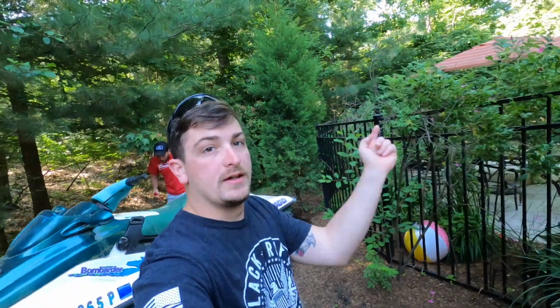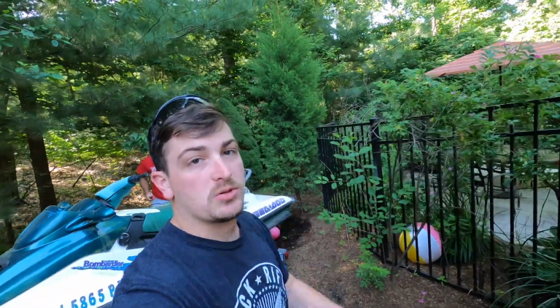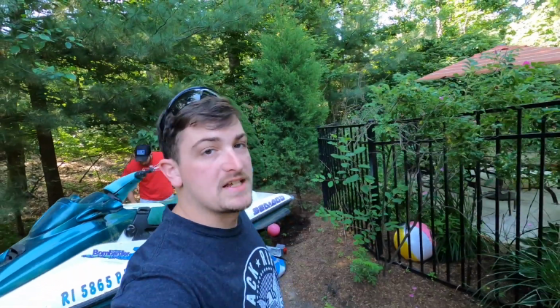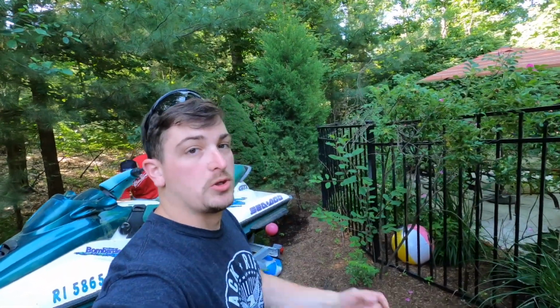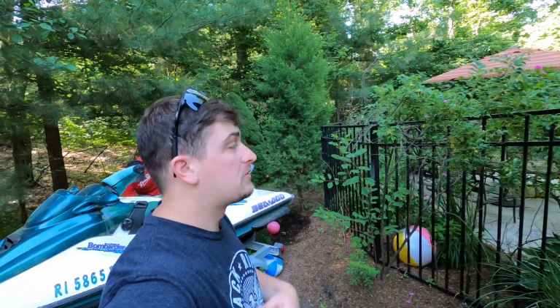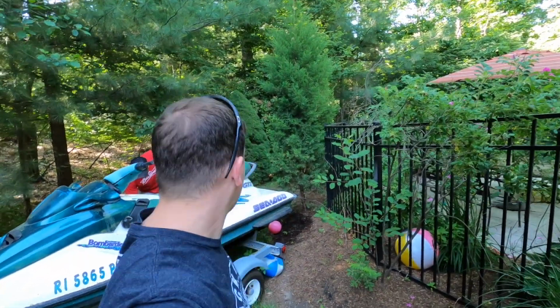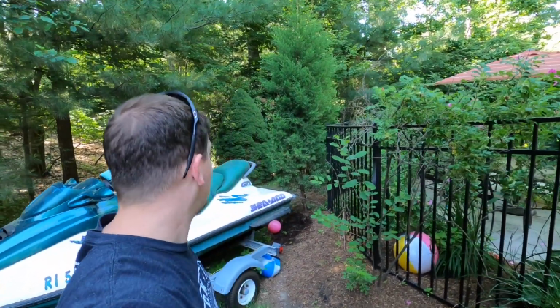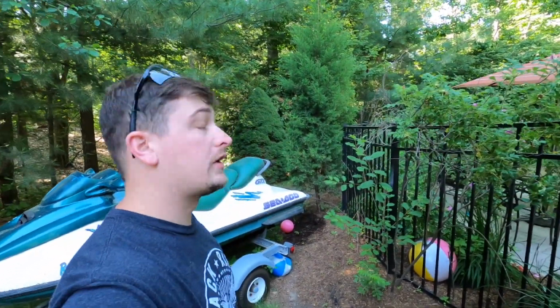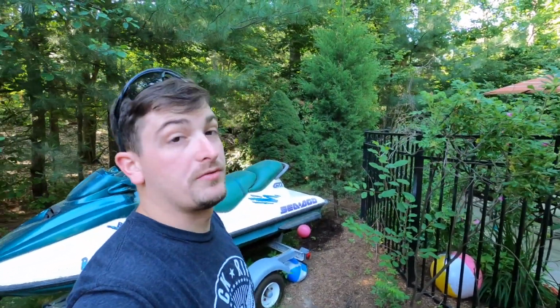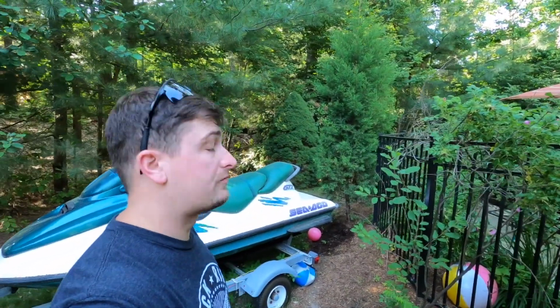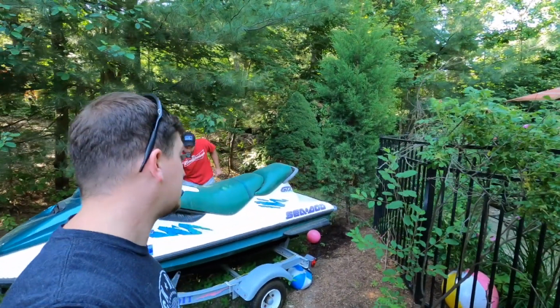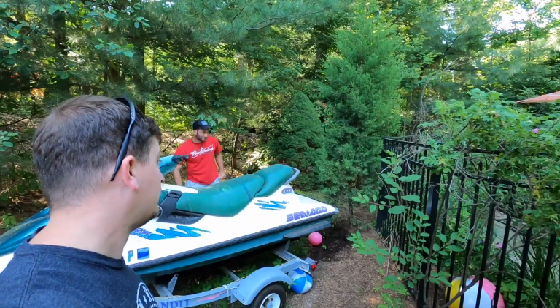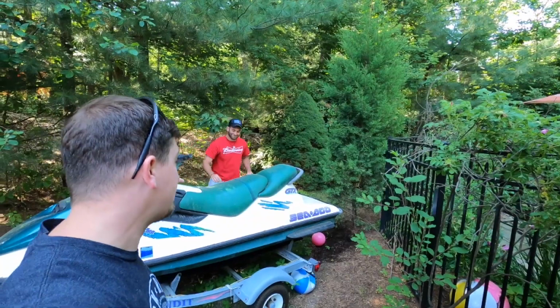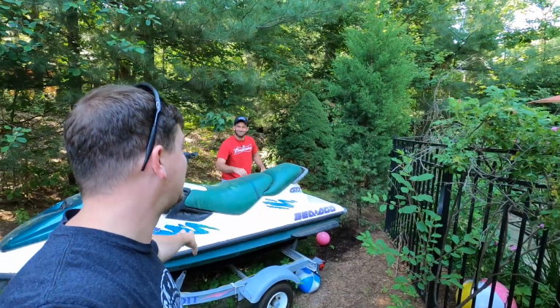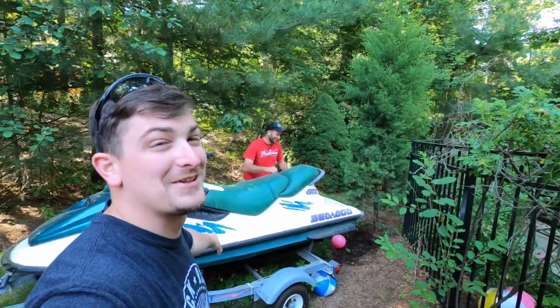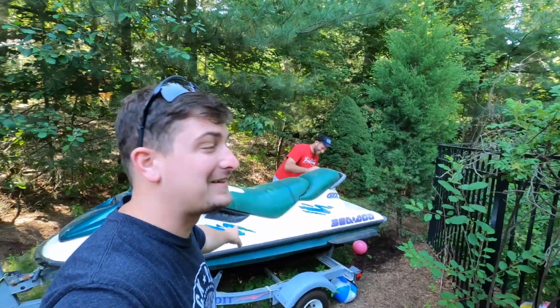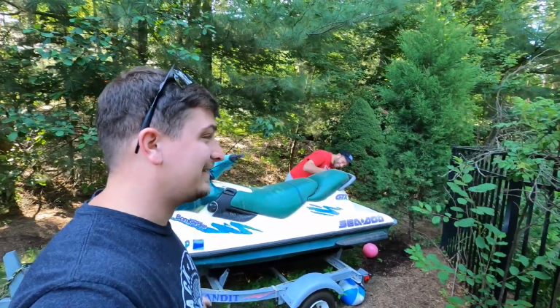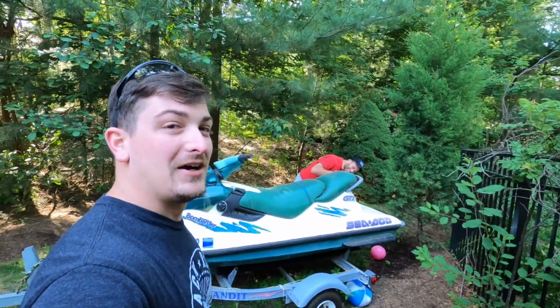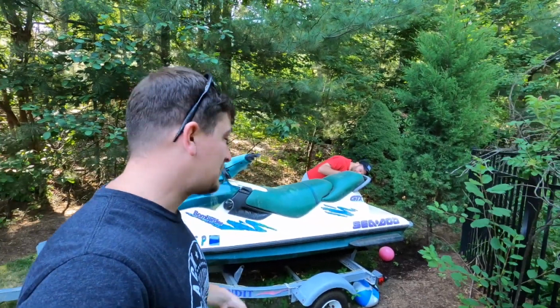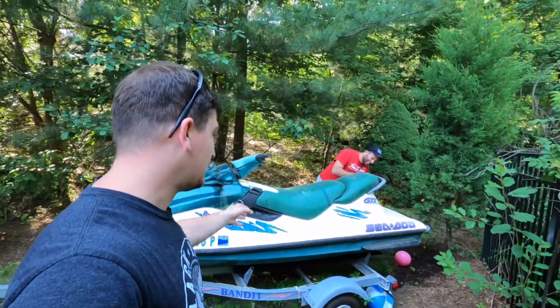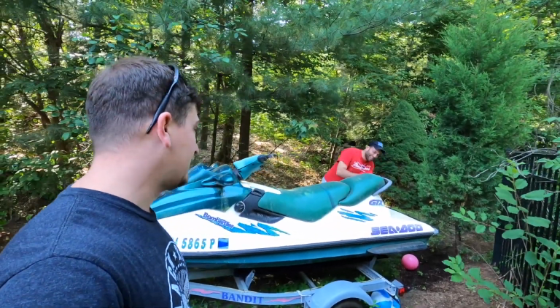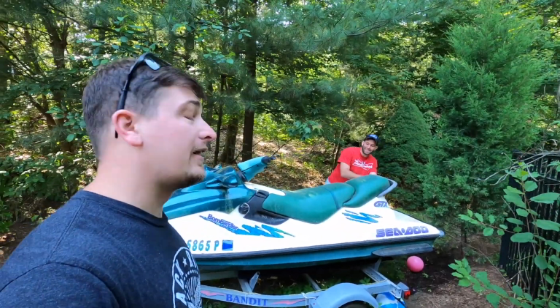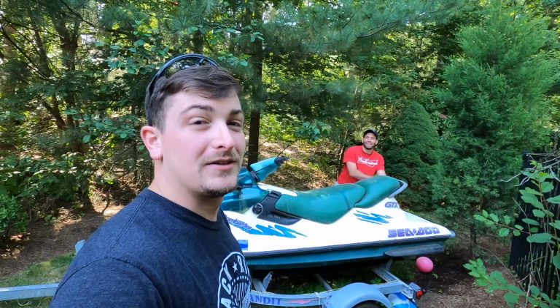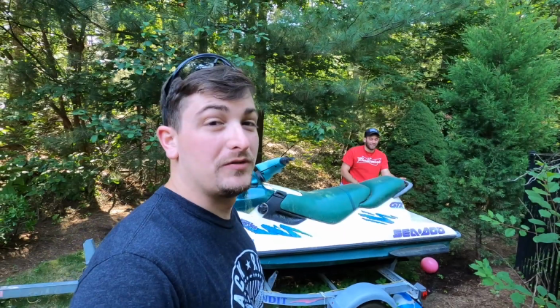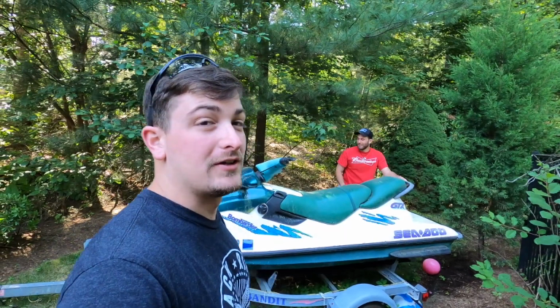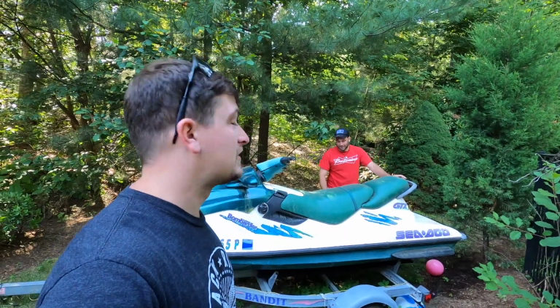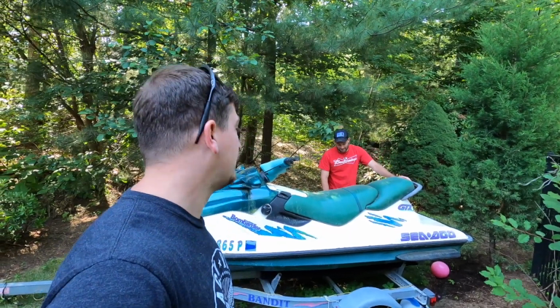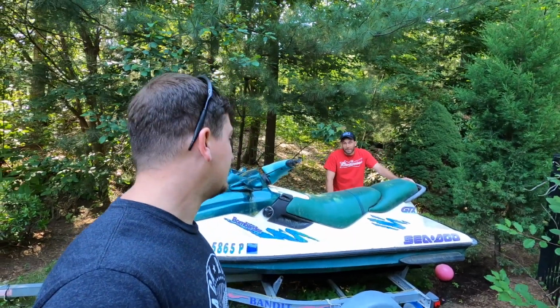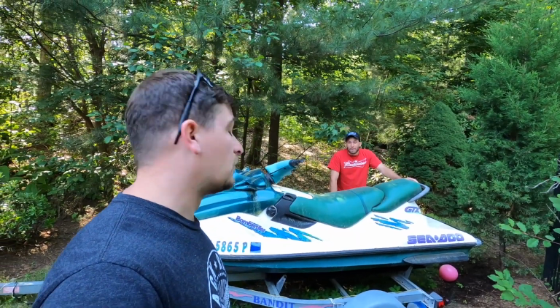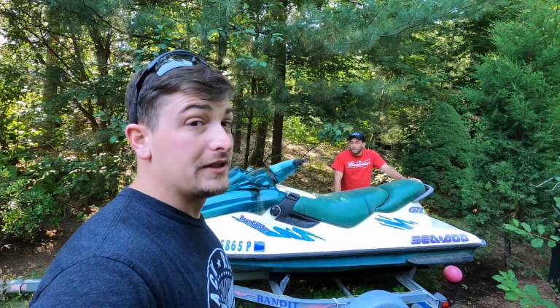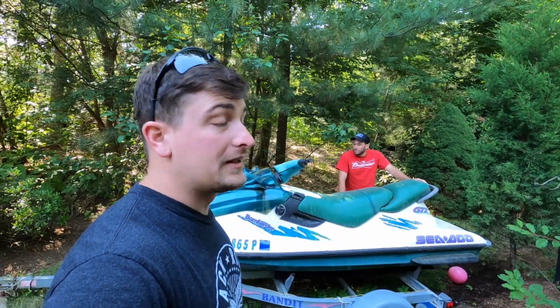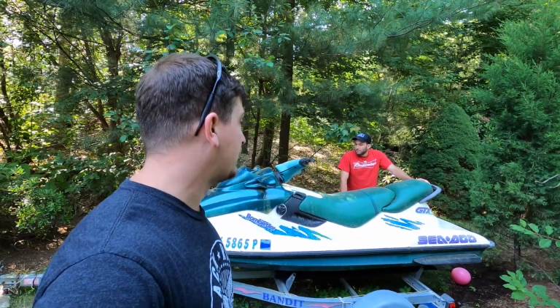Alright guys, welcome back to Task Course Off-Road. My name is George. We got Necto back over here and we're really, really digging into the jet ski. I already tried to do a little bit, very unsuccessfully, so we're really gonna dig into it right now.